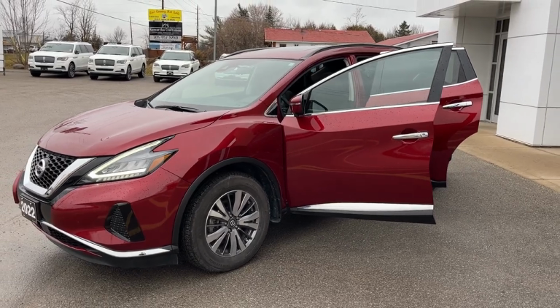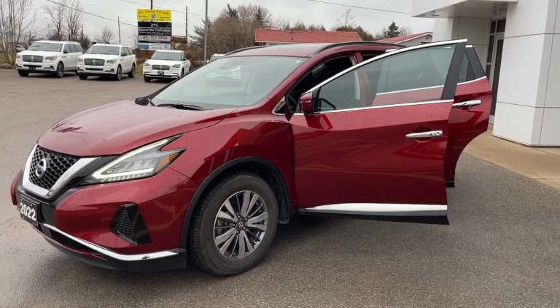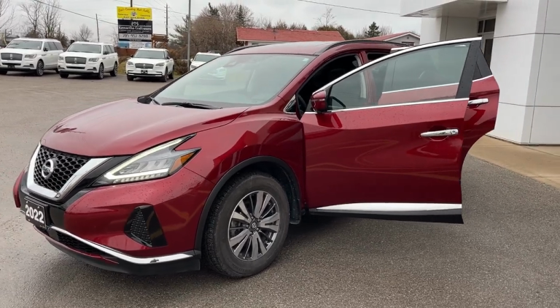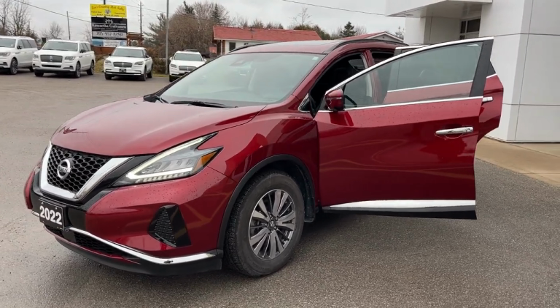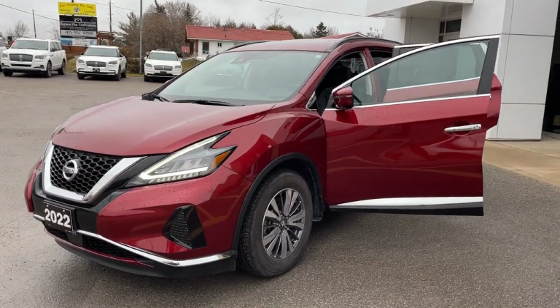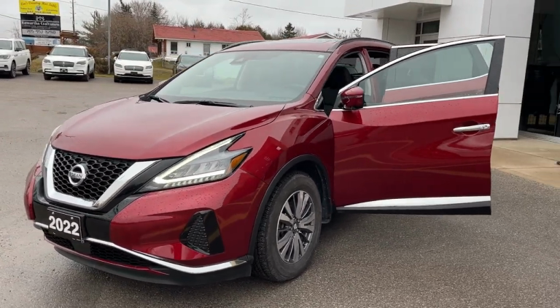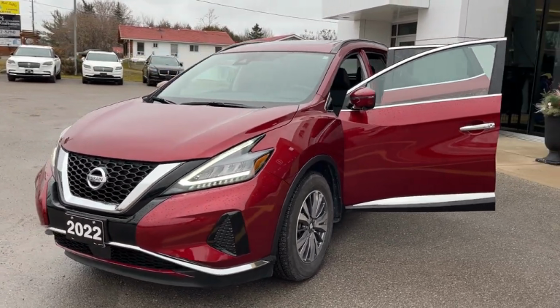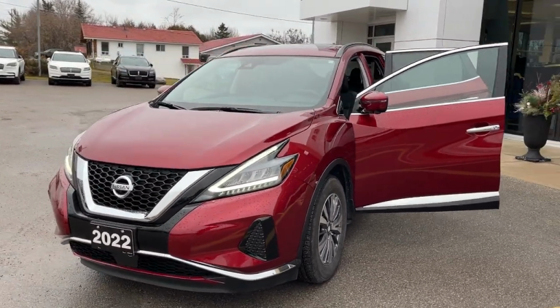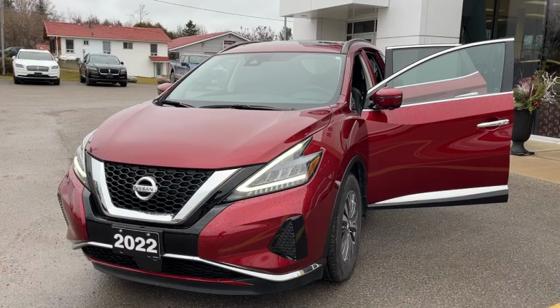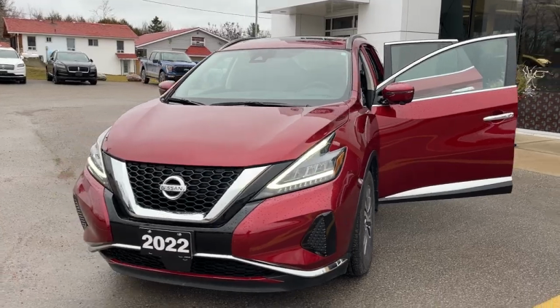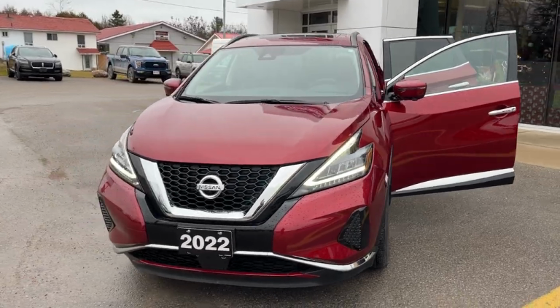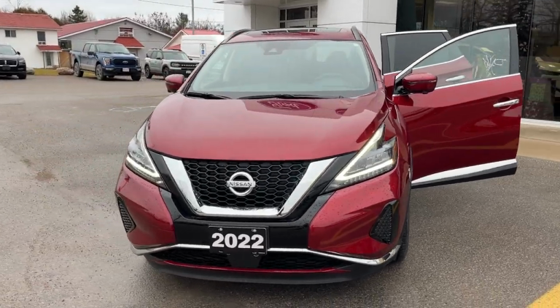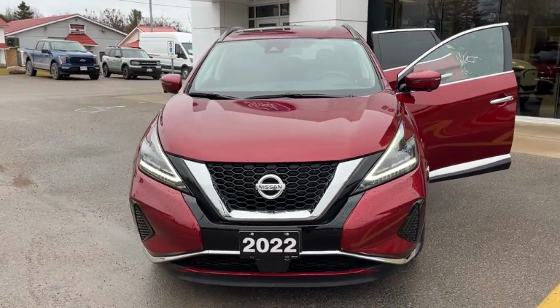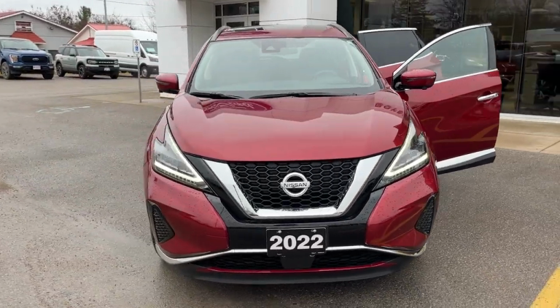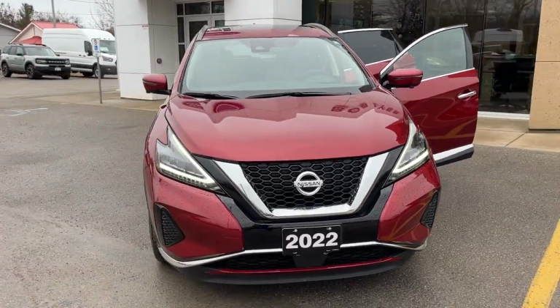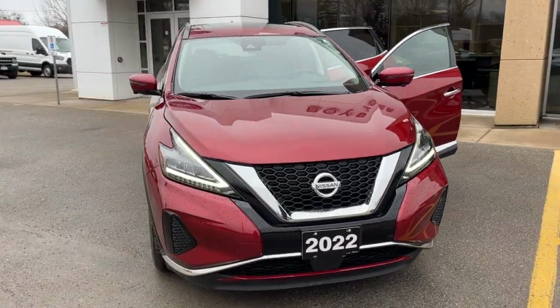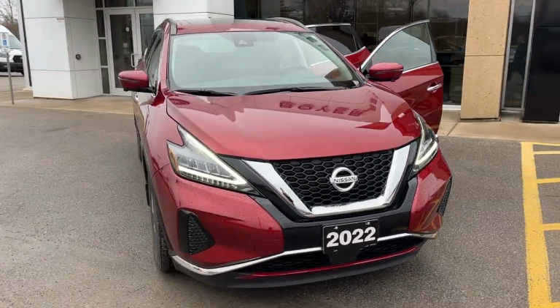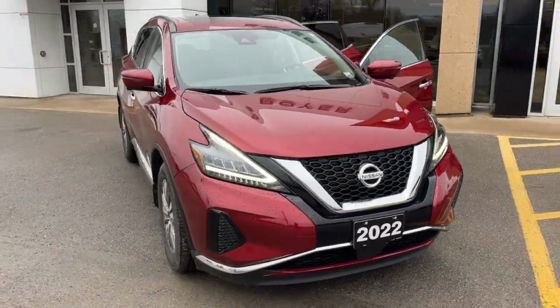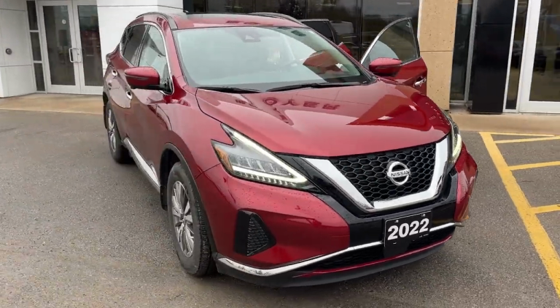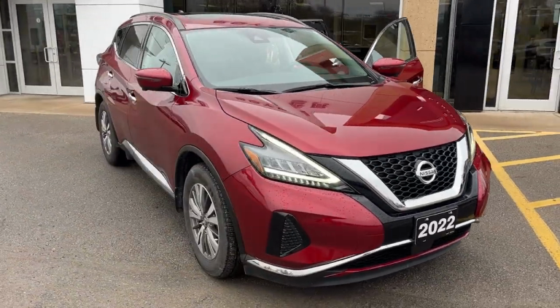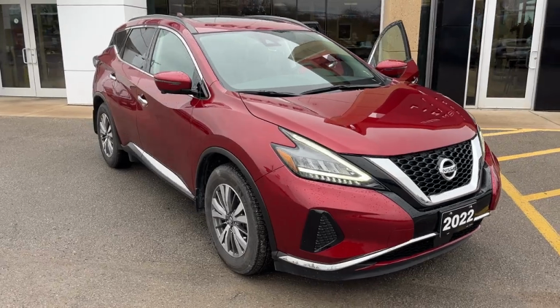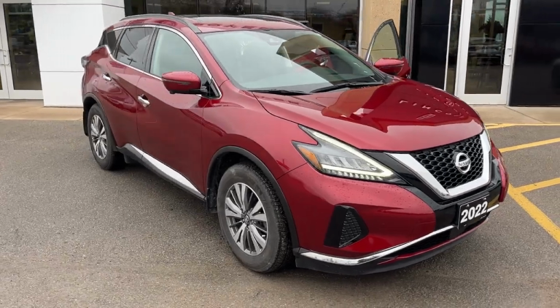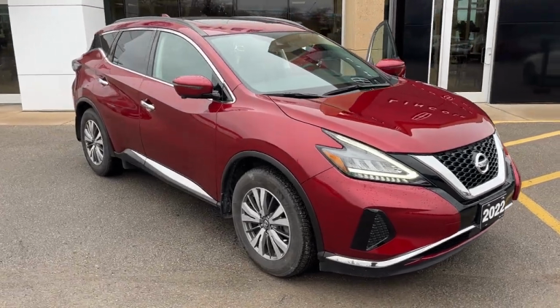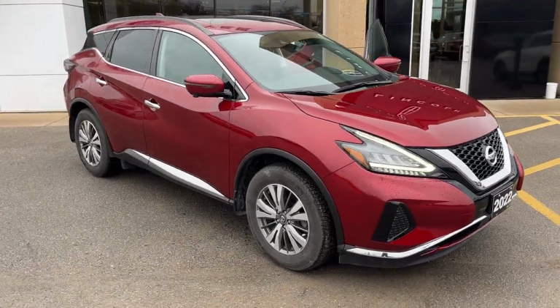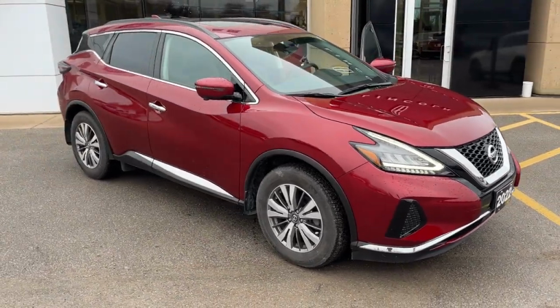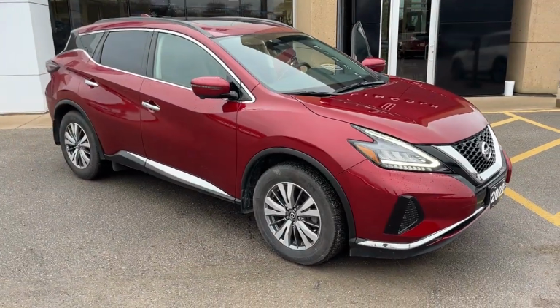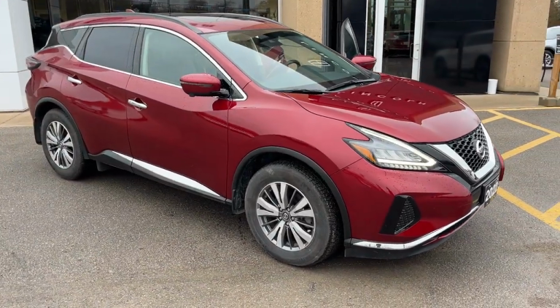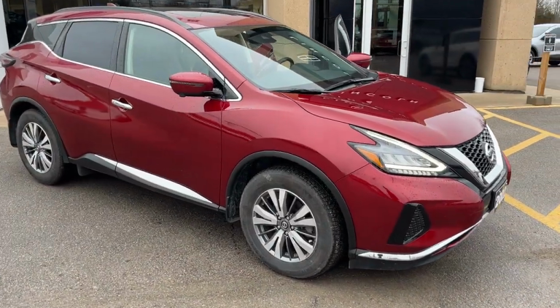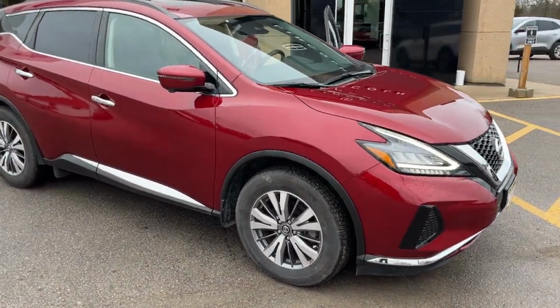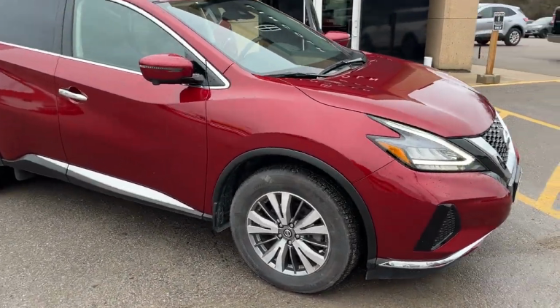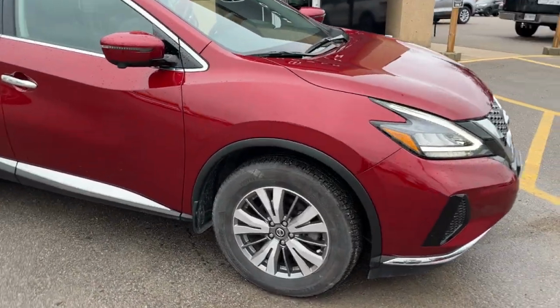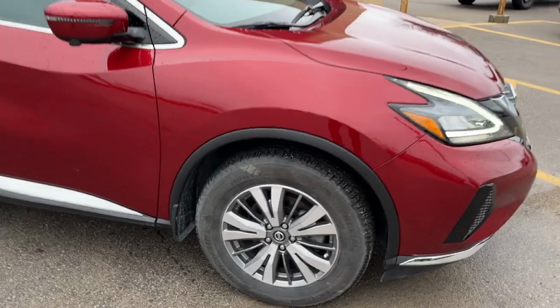2022 Nissan Murano SV all-wheel drive in red, powered by a 3.5 liter V6 engine. This was a local trade-in here at the dealership — it was my customer that traded this vehicle in. It only had one owner and no accidents.